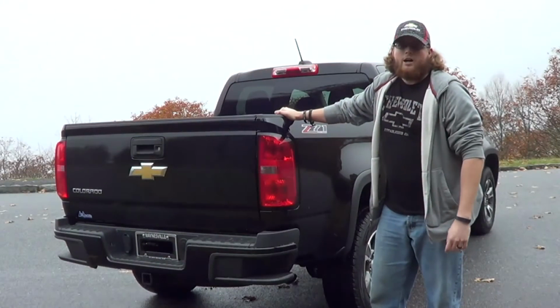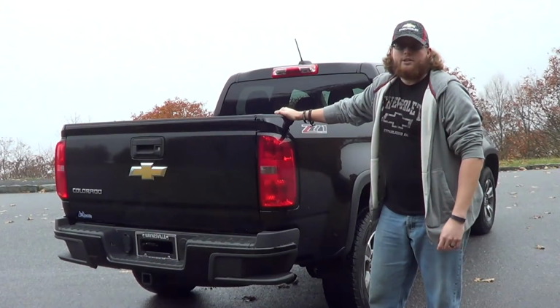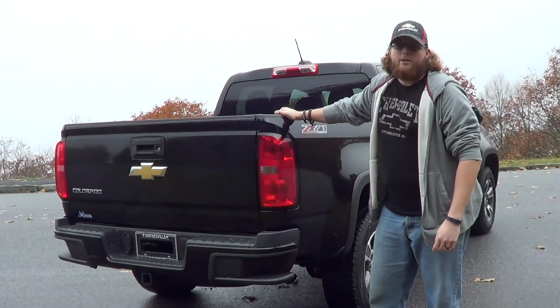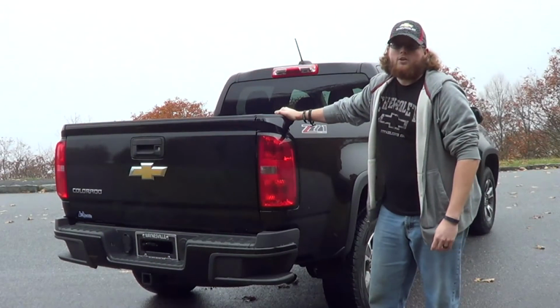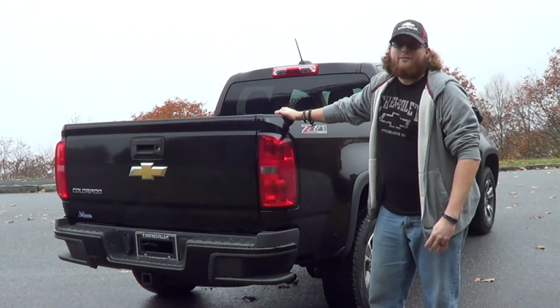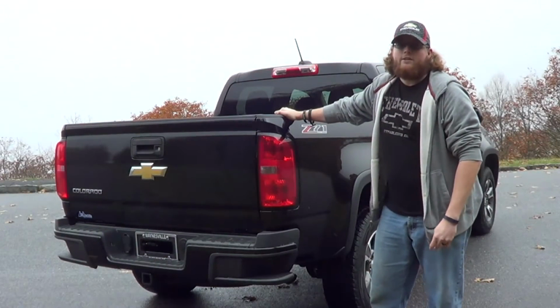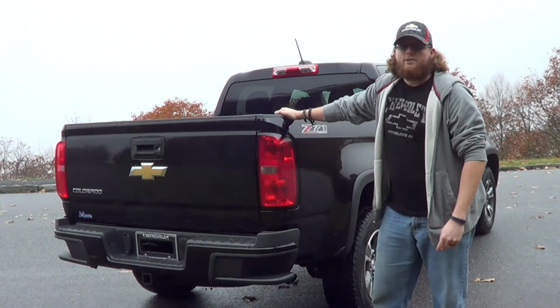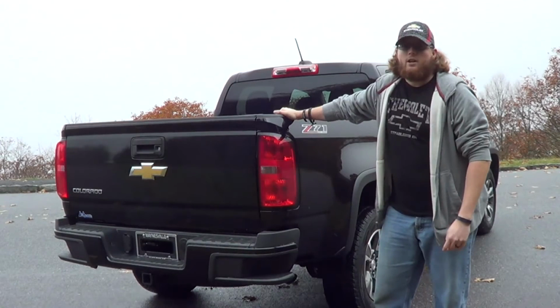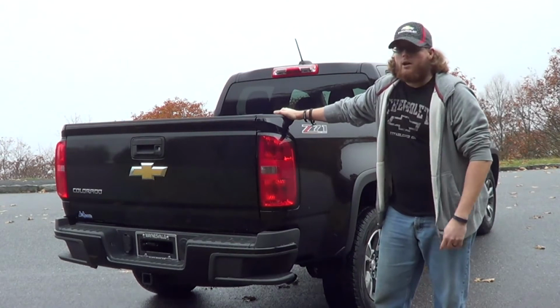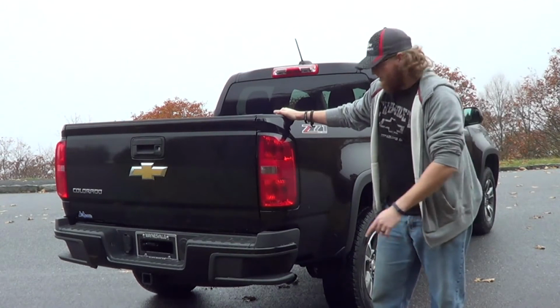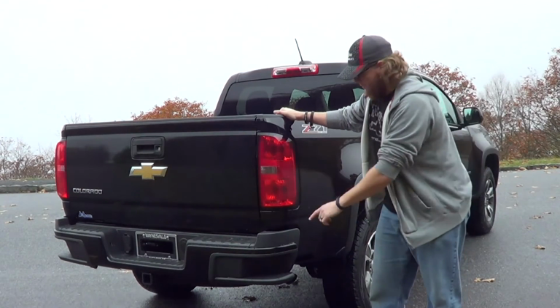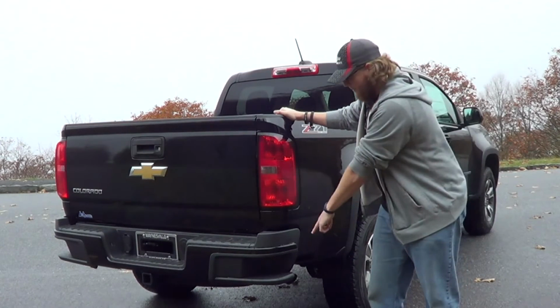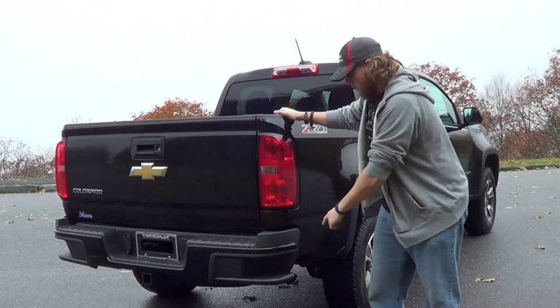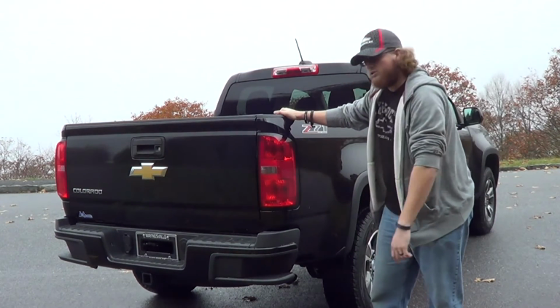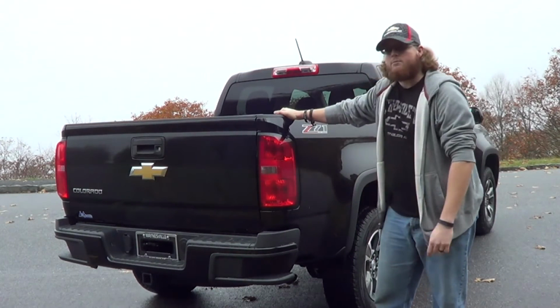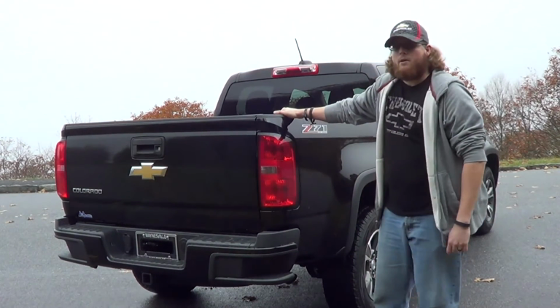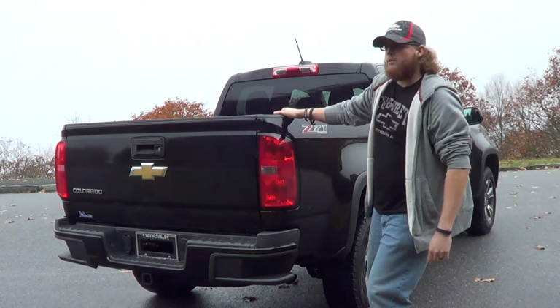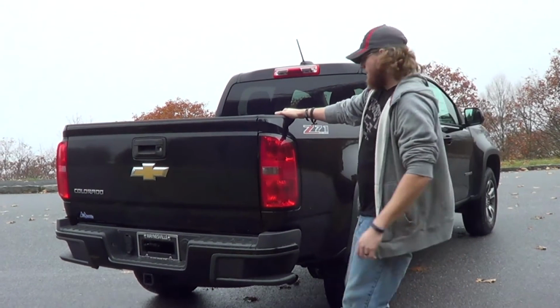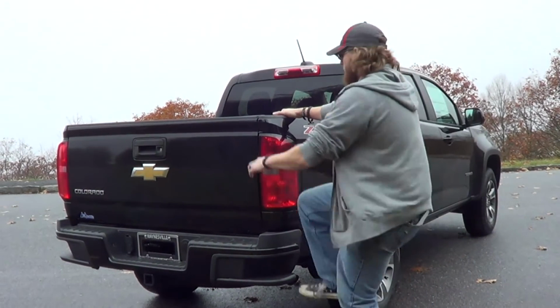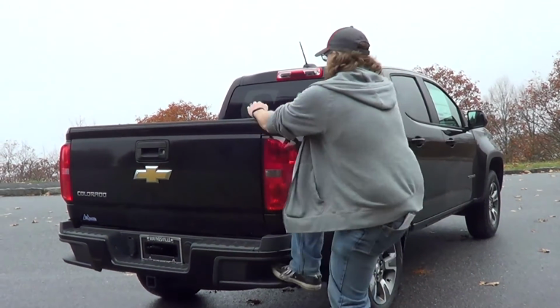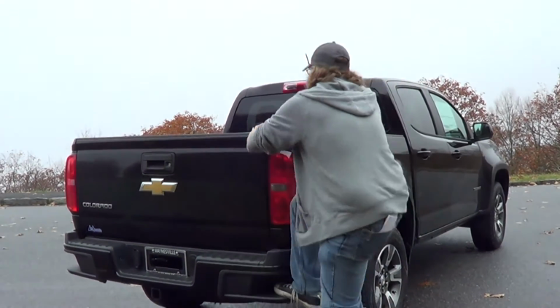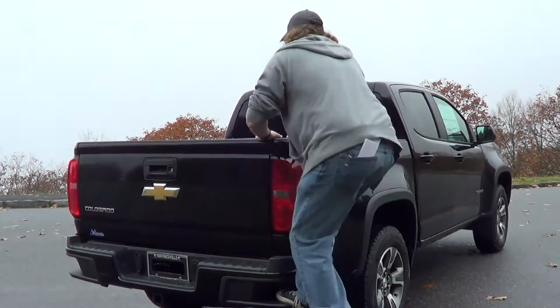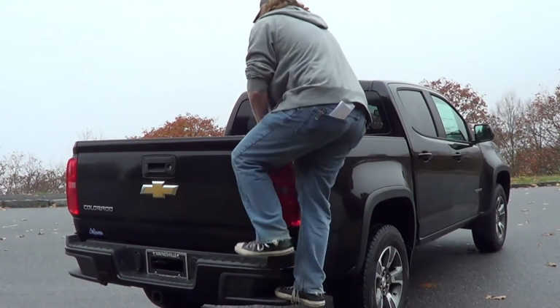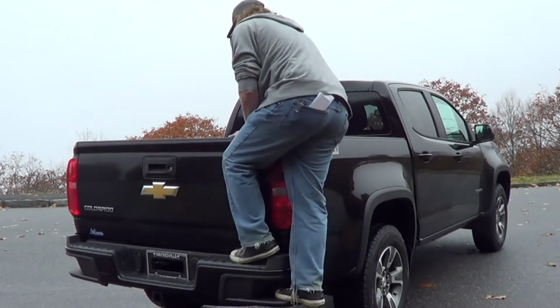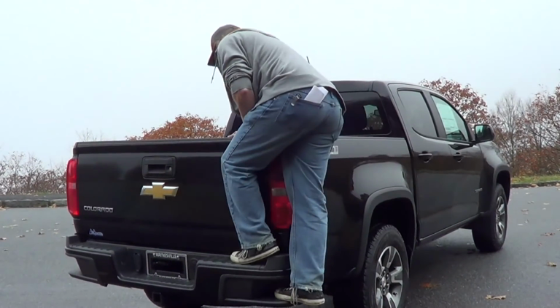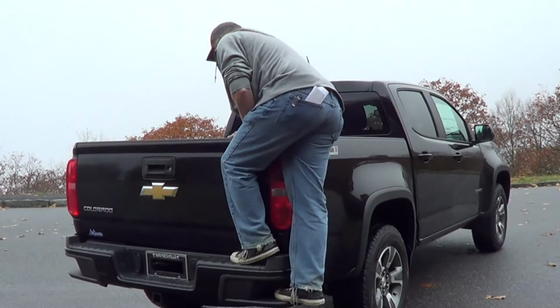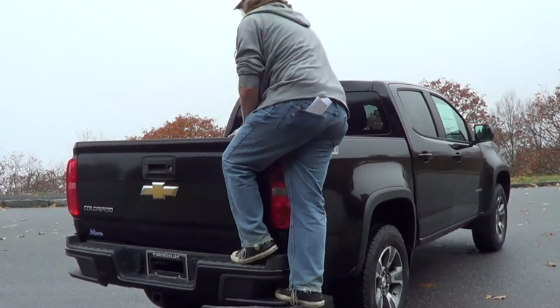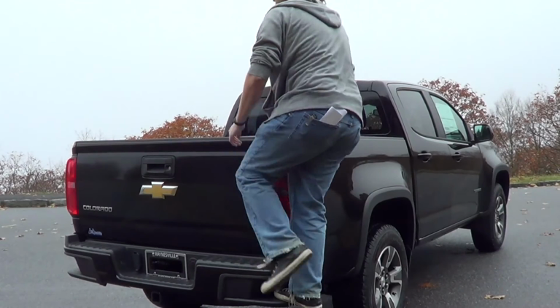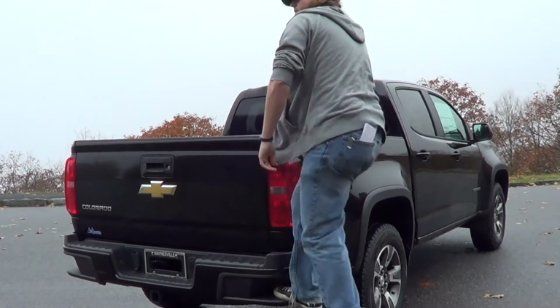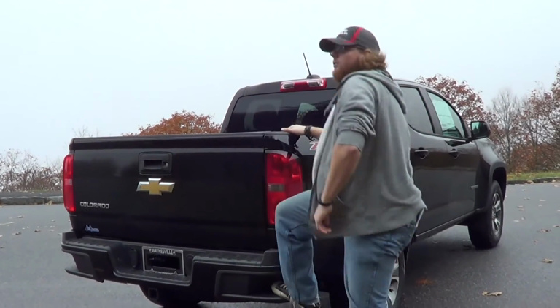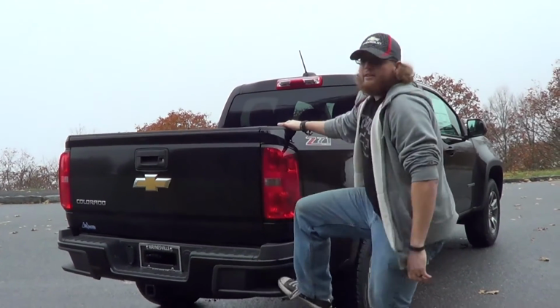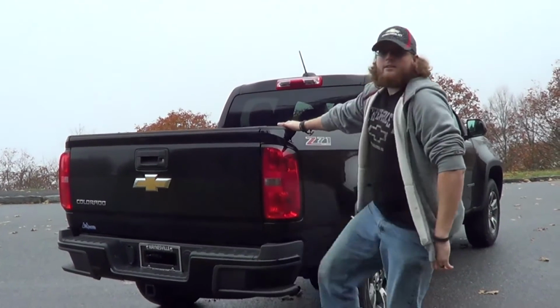Also standard on all 2015 Chevy Colorados is the popular corner step rear bumper to help you get into and out of the back of the truck with ease.